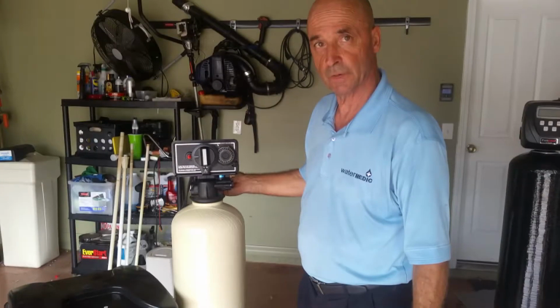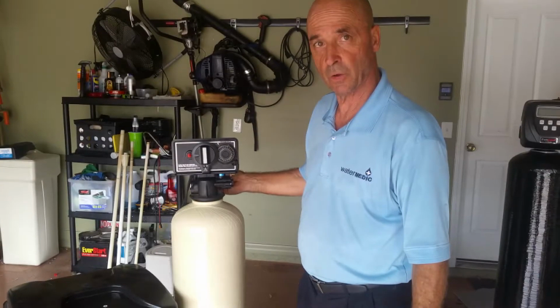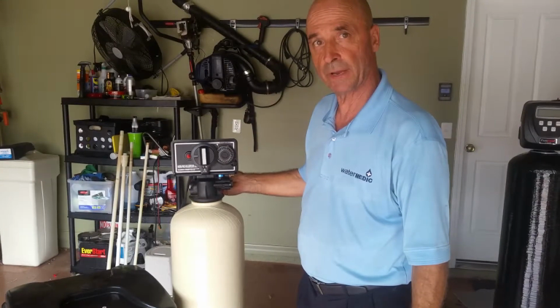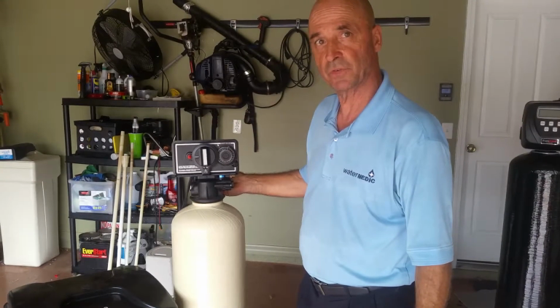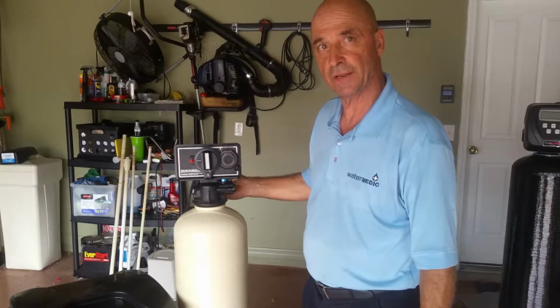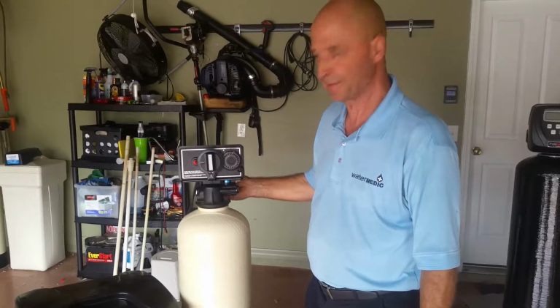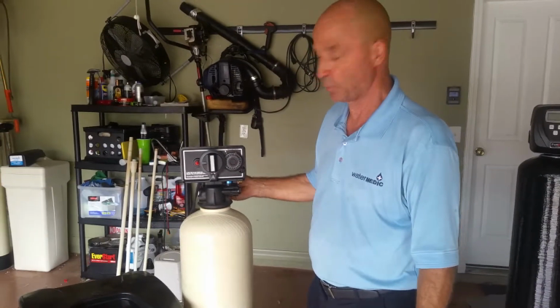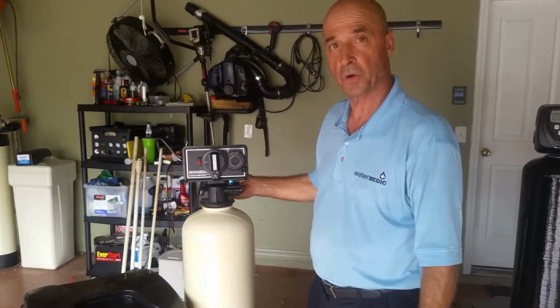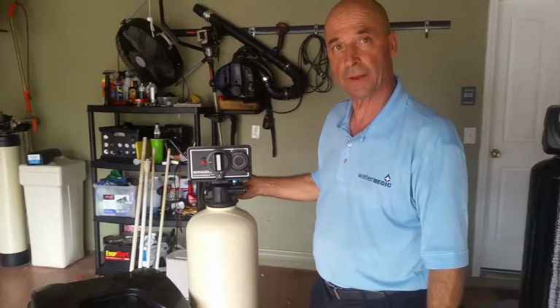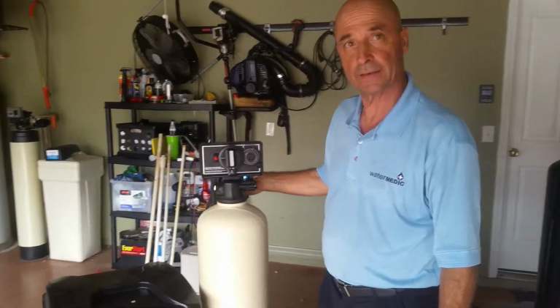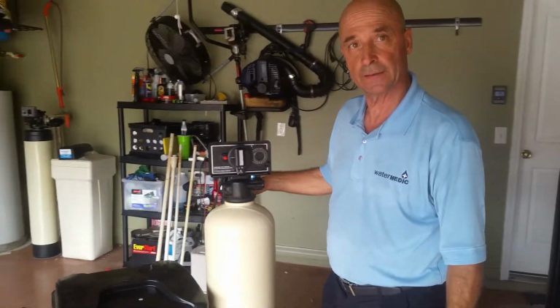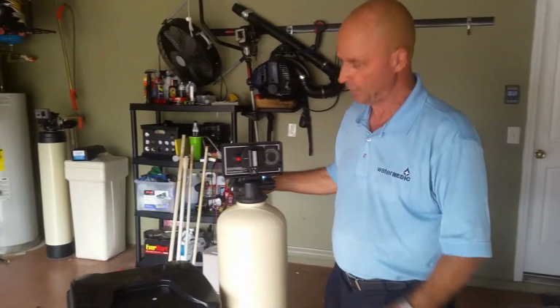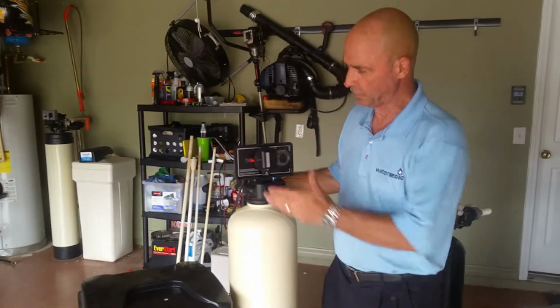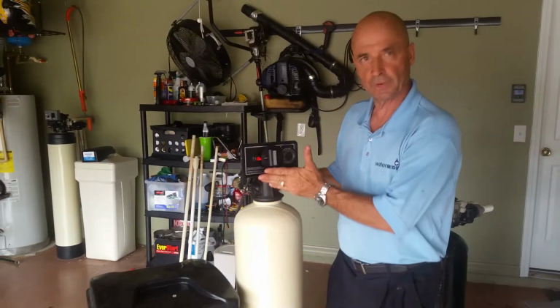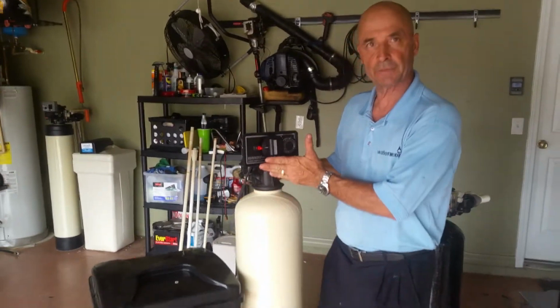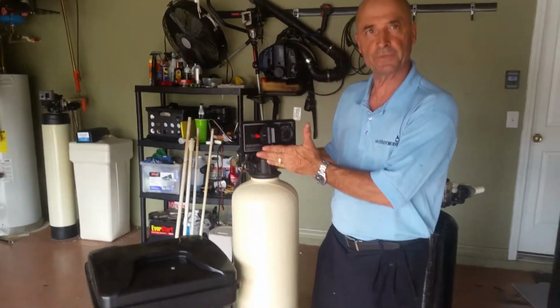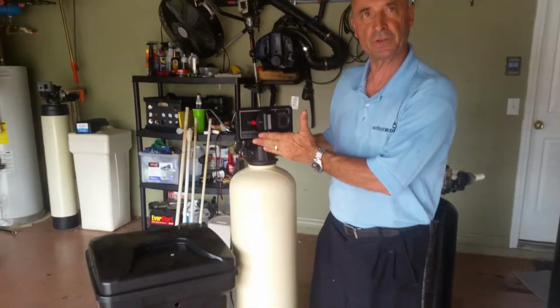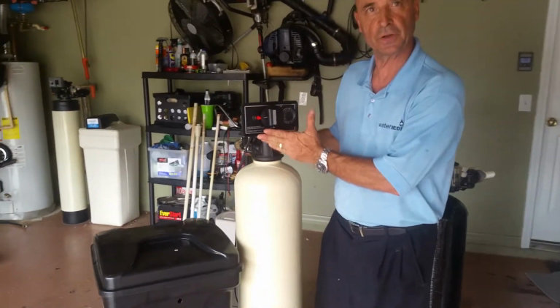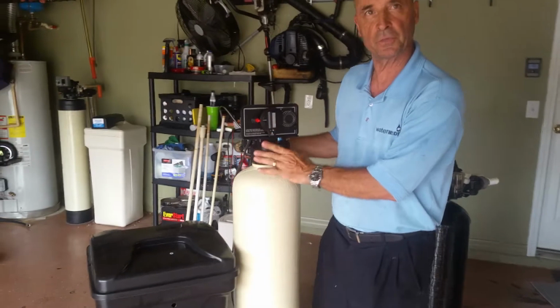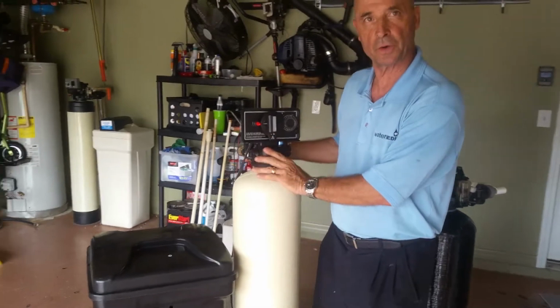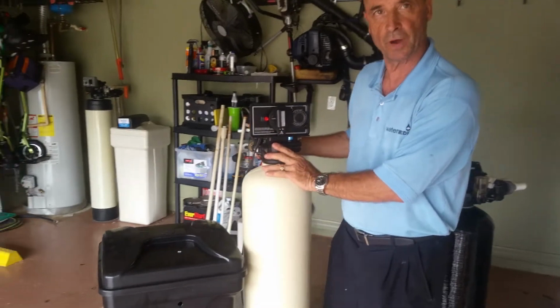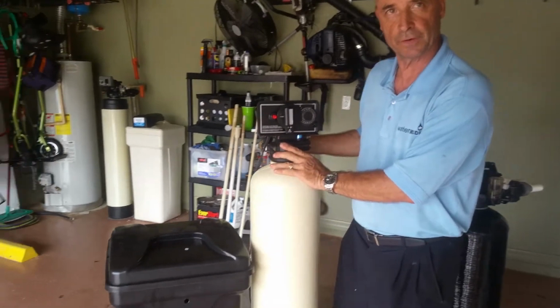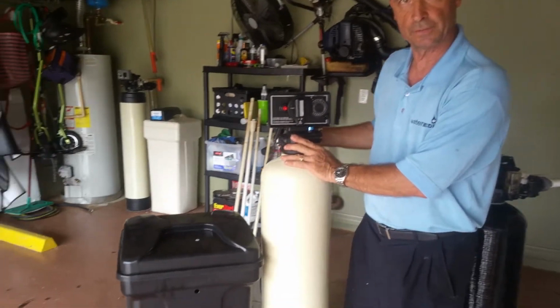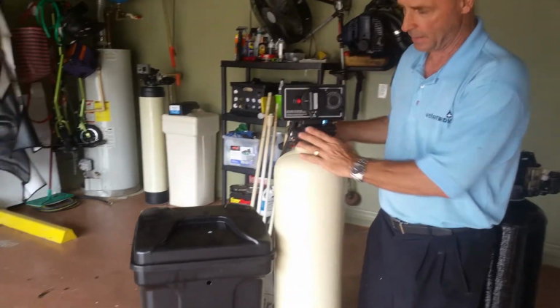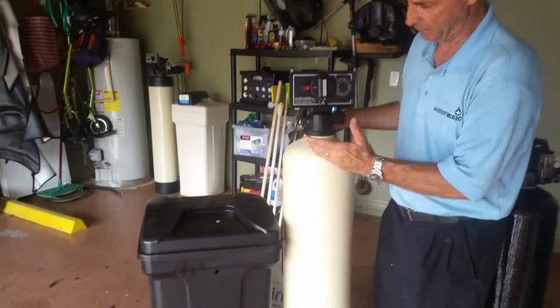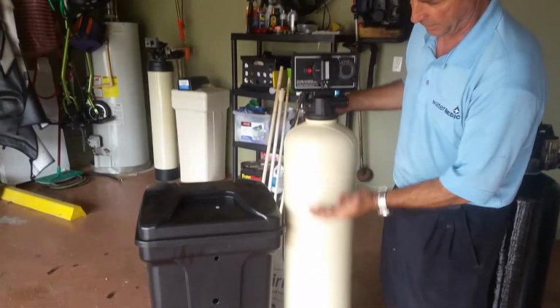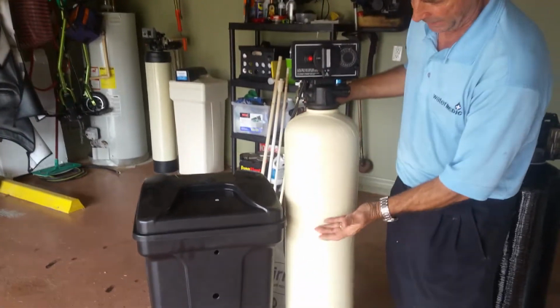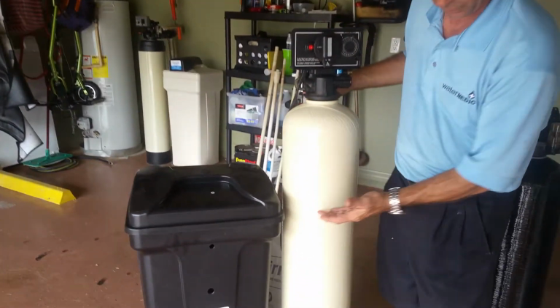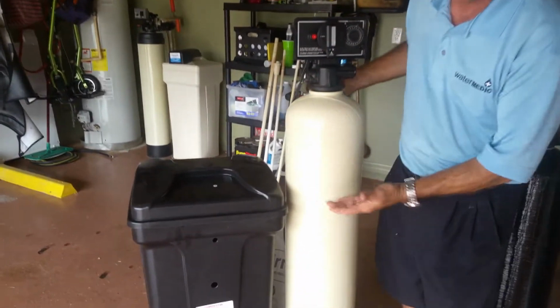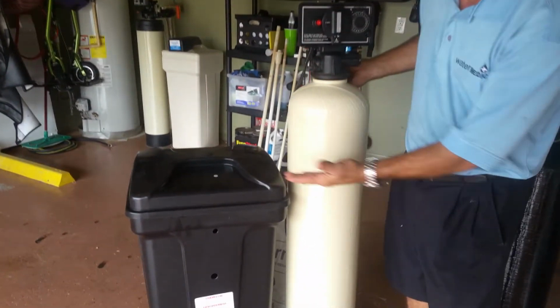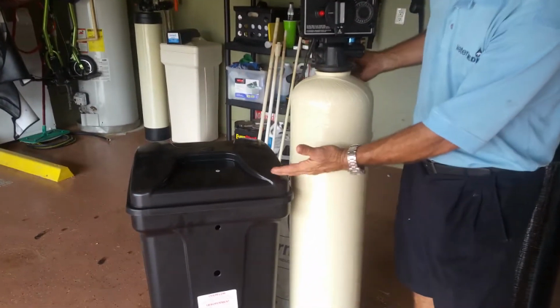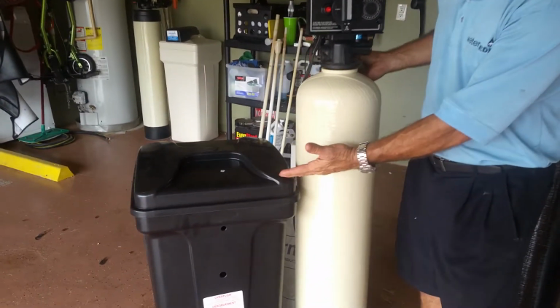Hello, my name is Dave, Water Medic. This is a FLEC 5600 water softener. It comes in beige or it comes in black.